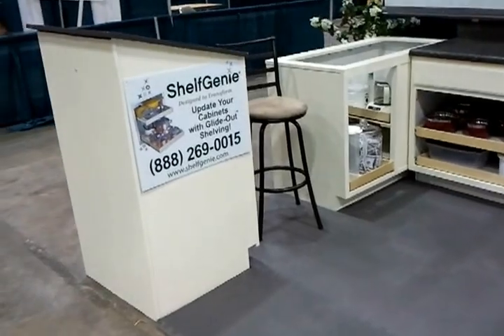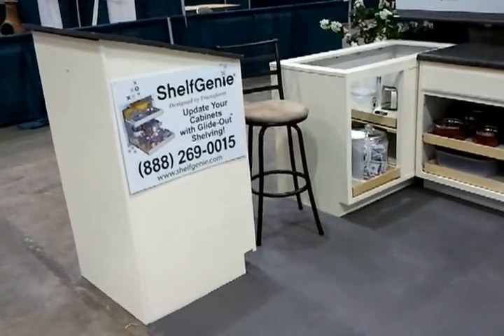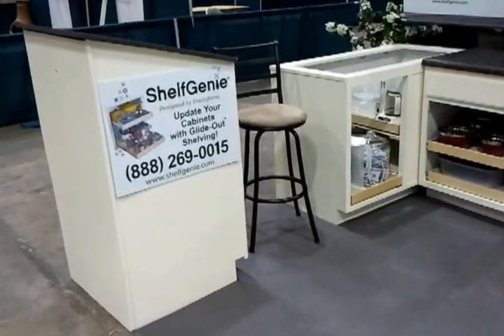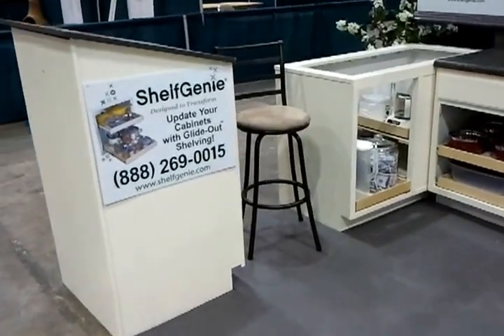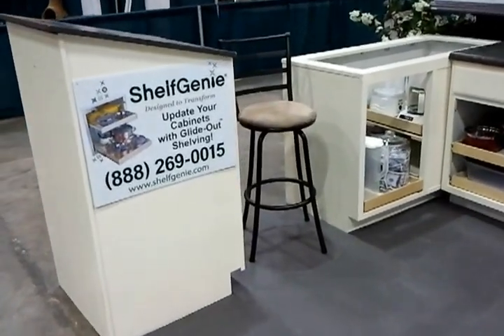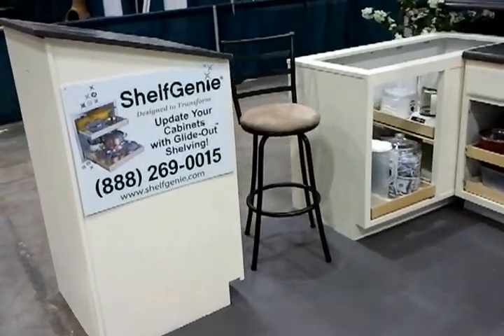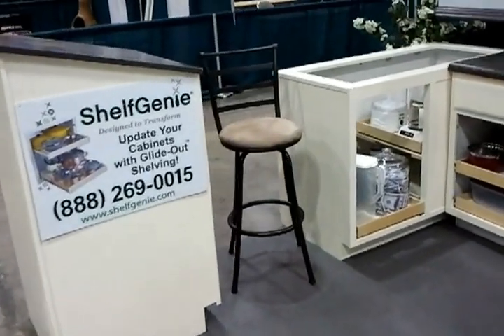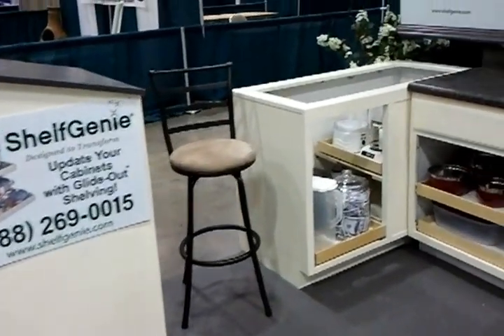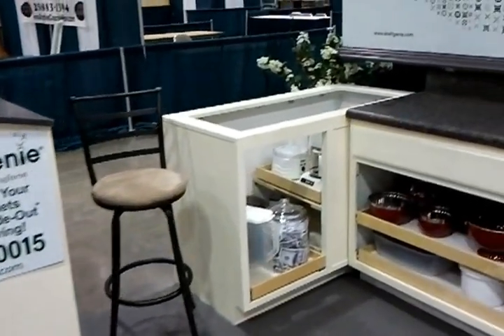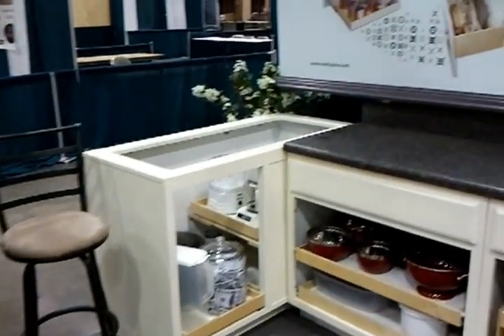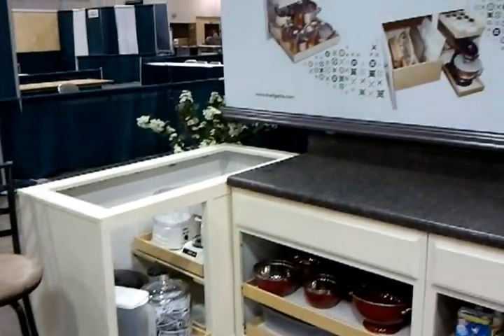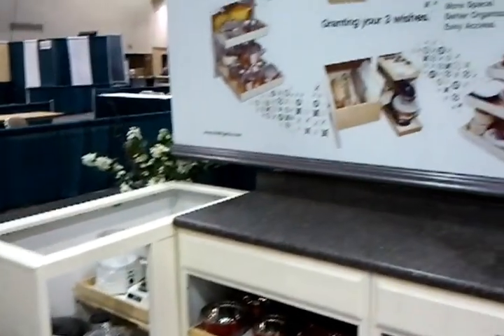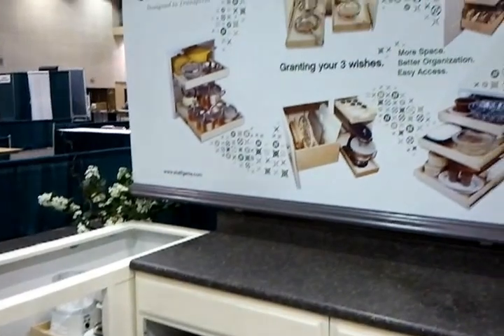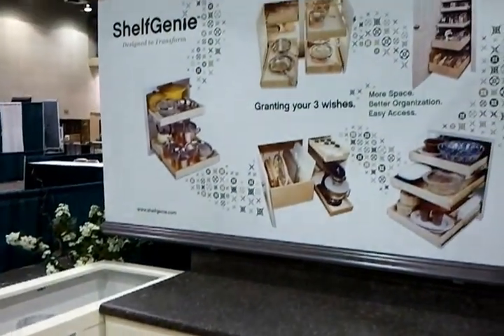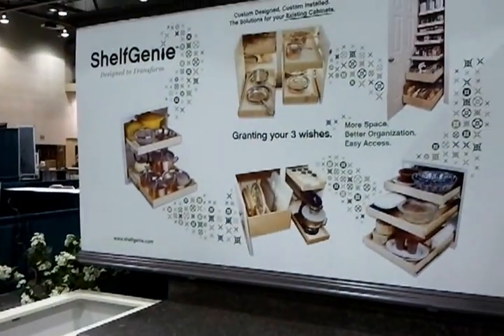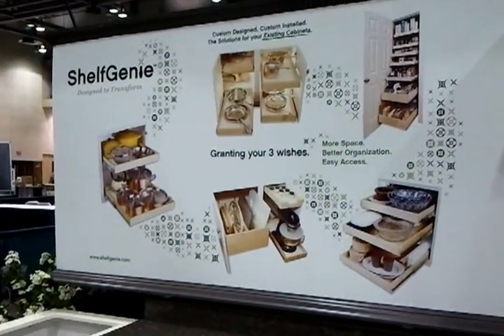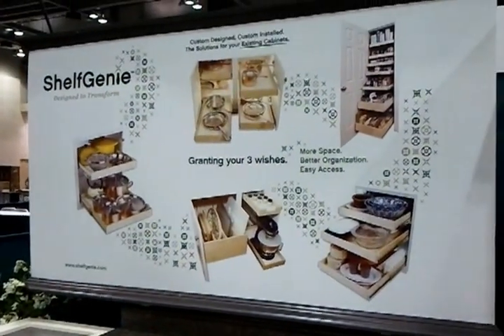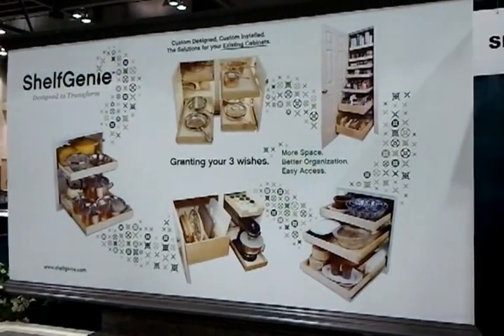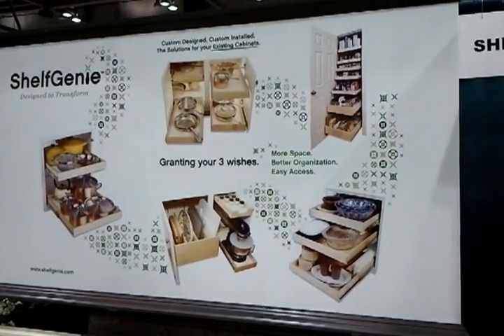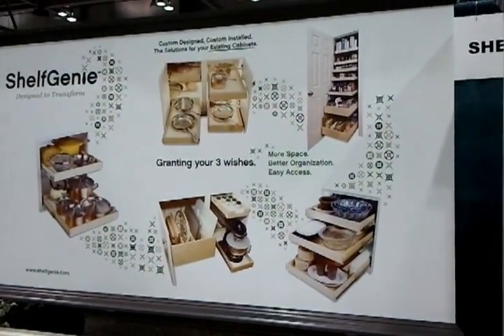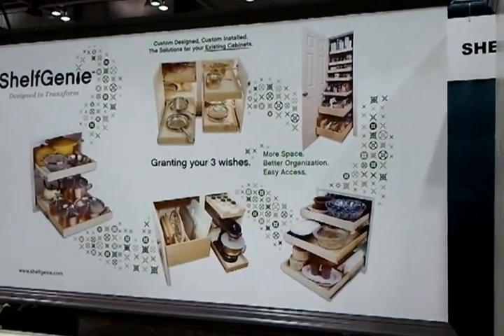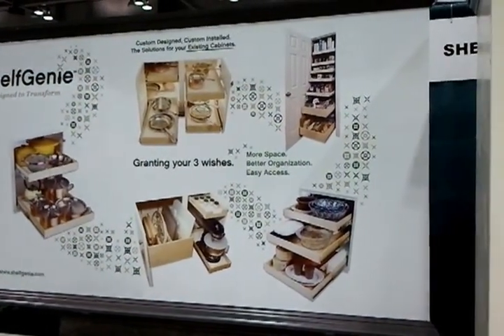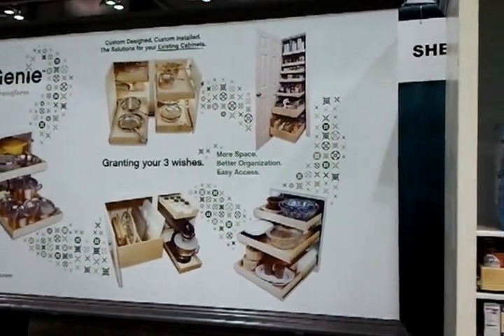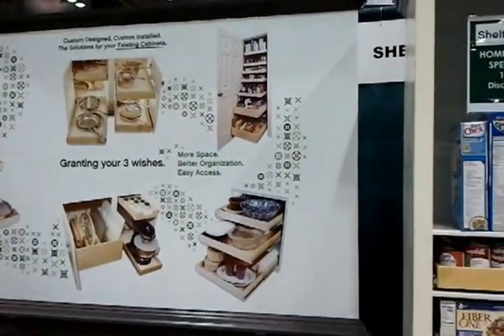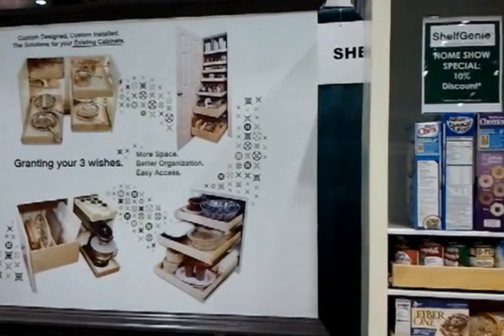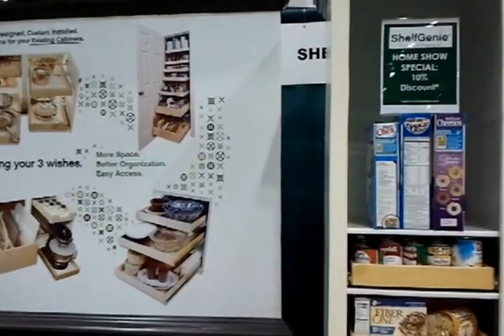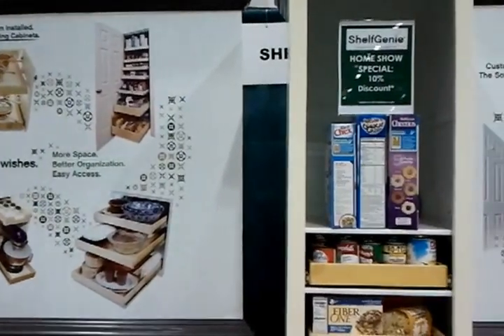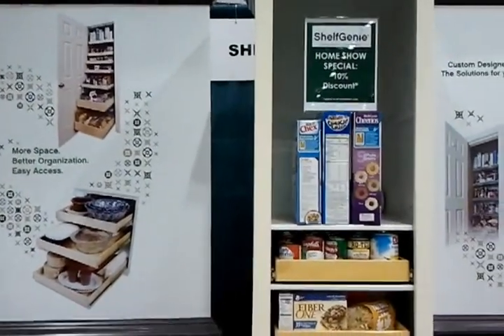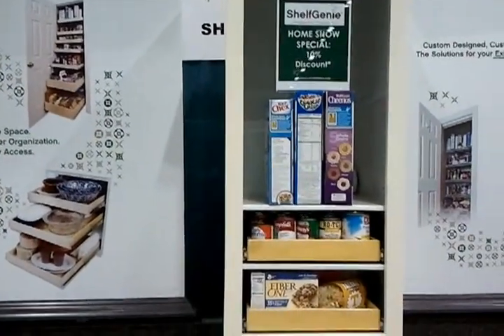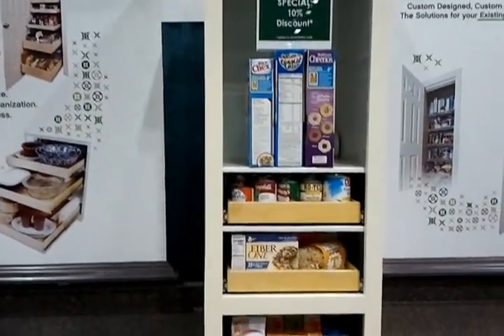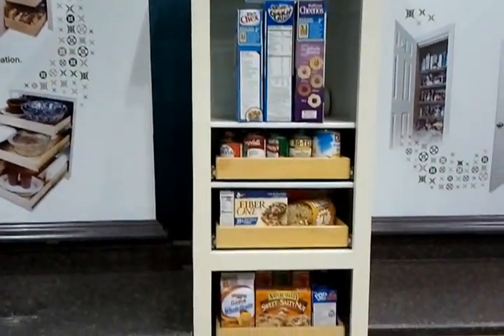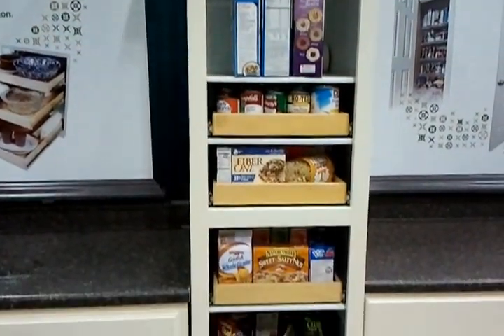Of course our podium, which we've obviously equipped with glide out soft close on that one as well, and our signage which needs some upgrading but has worked well for the last several years. Of course you can see our pantry.